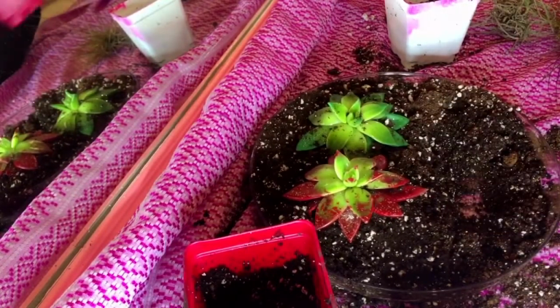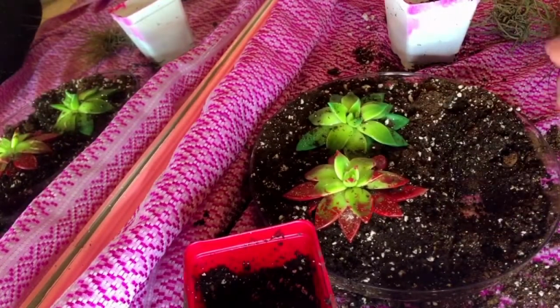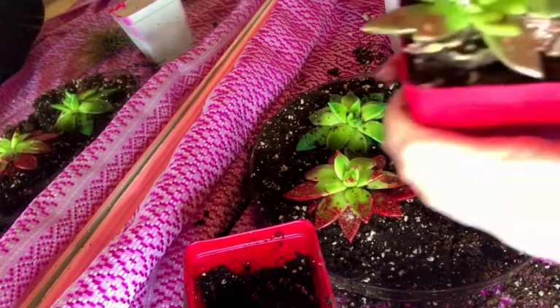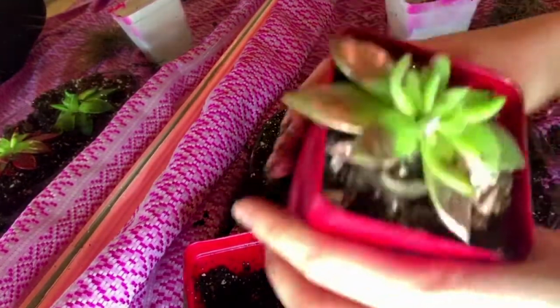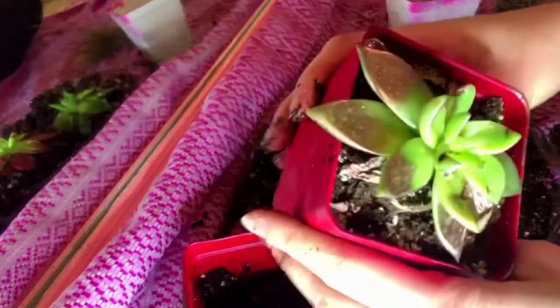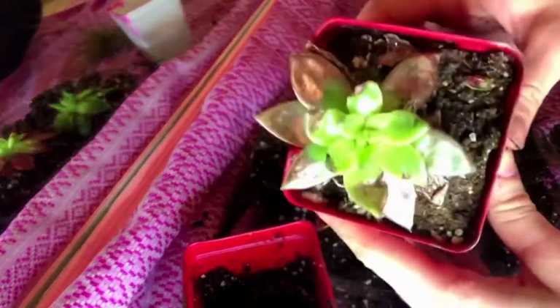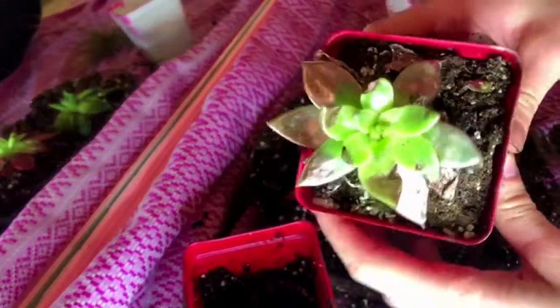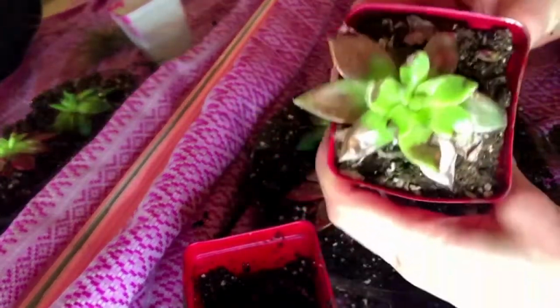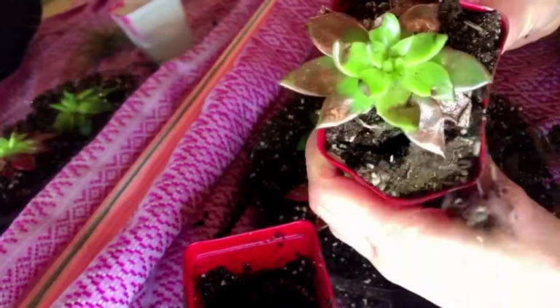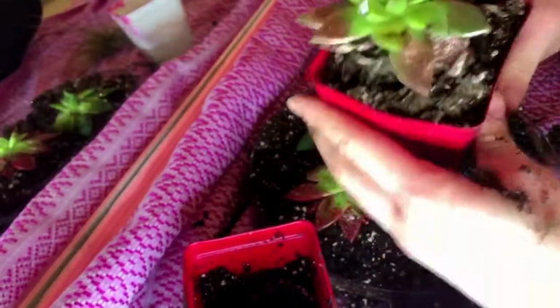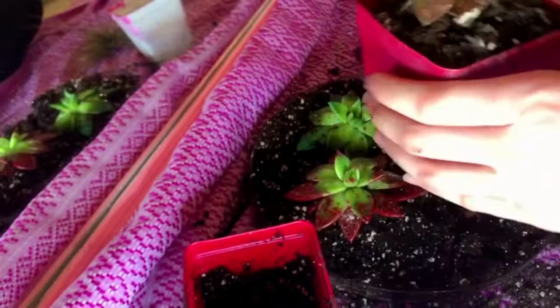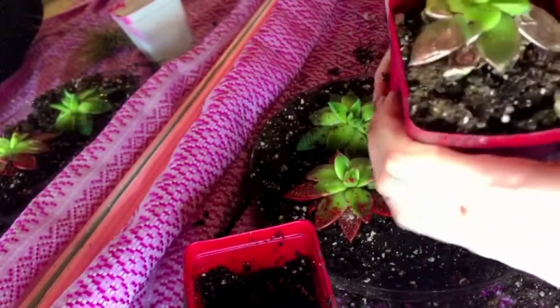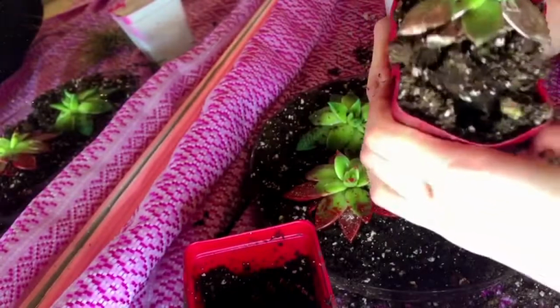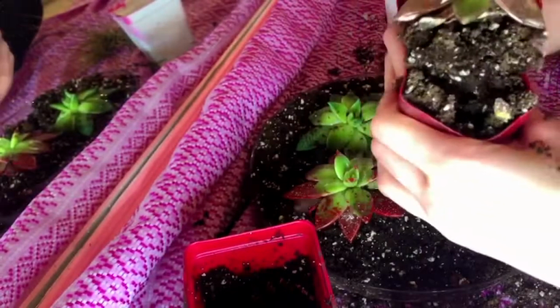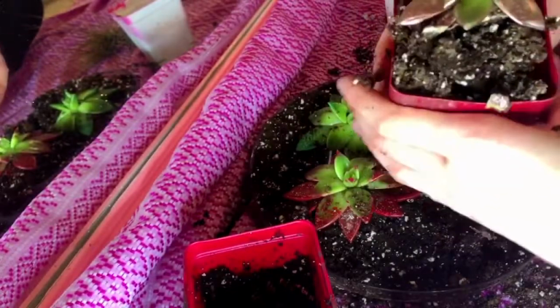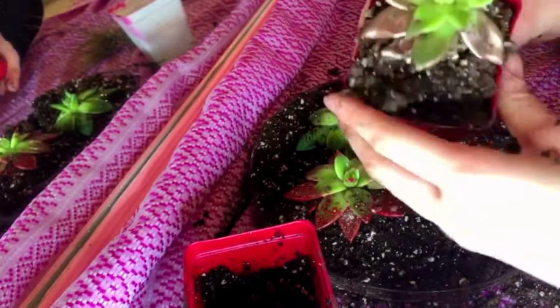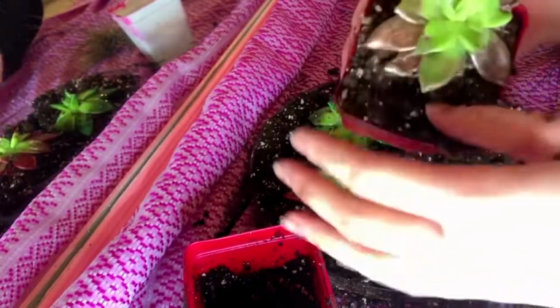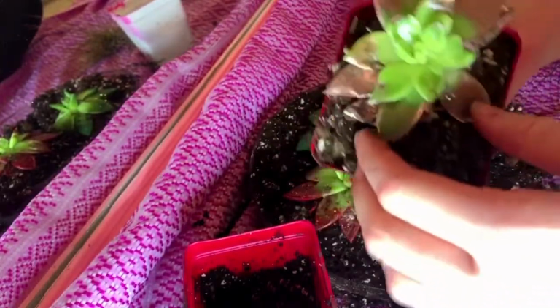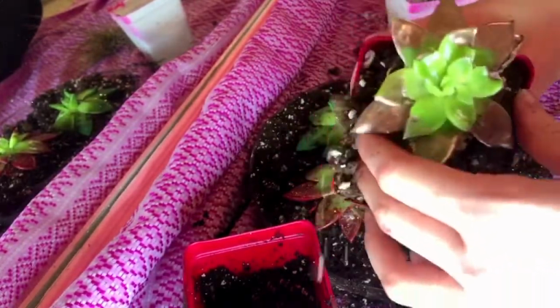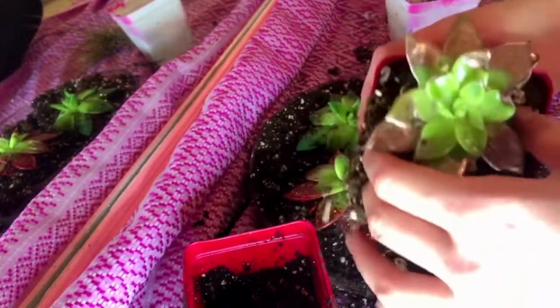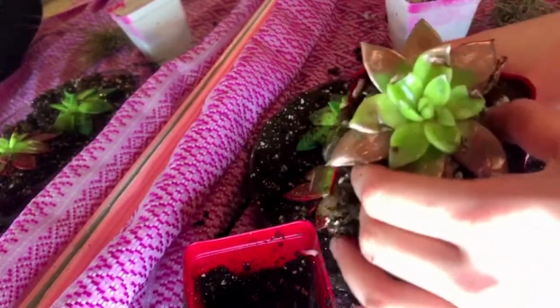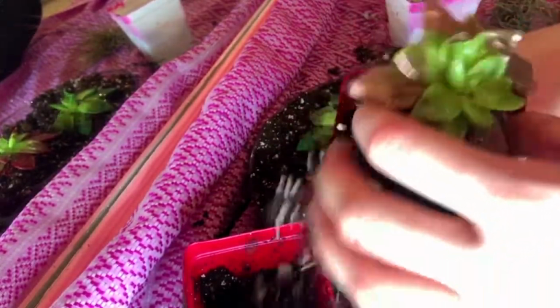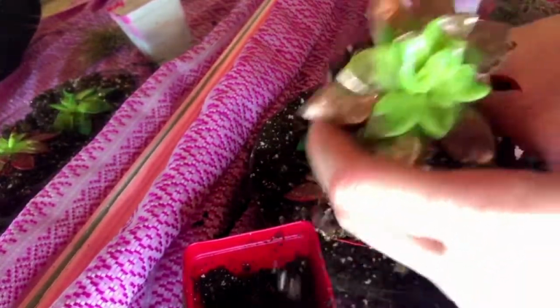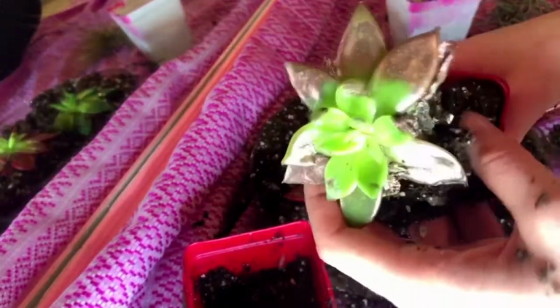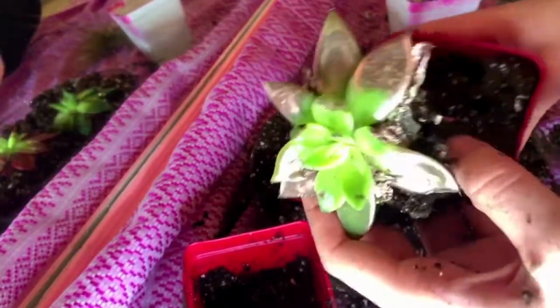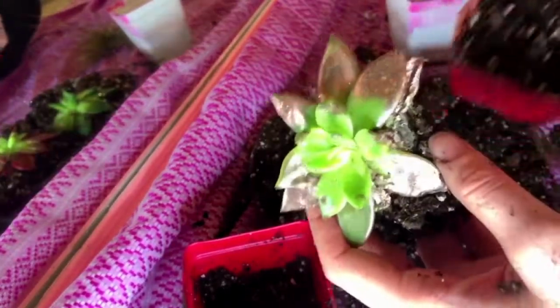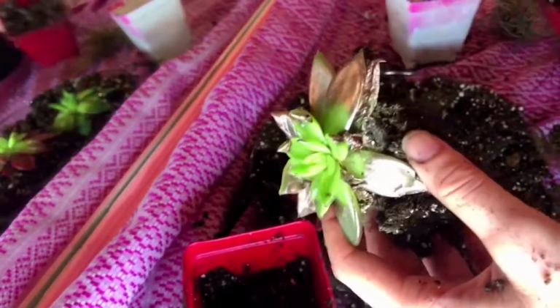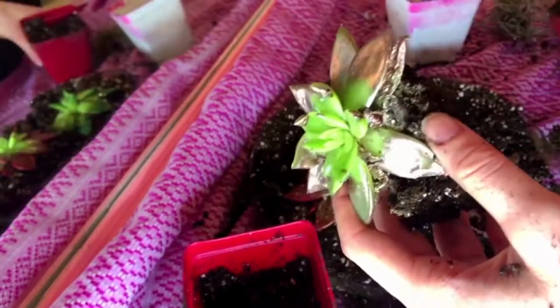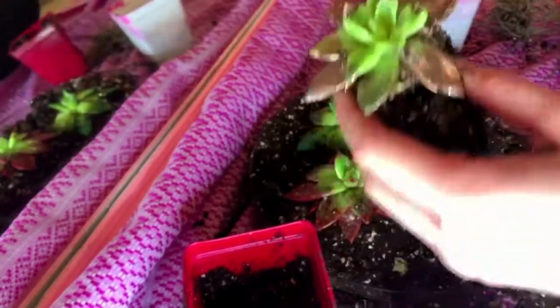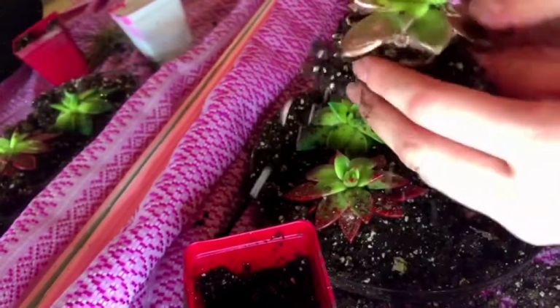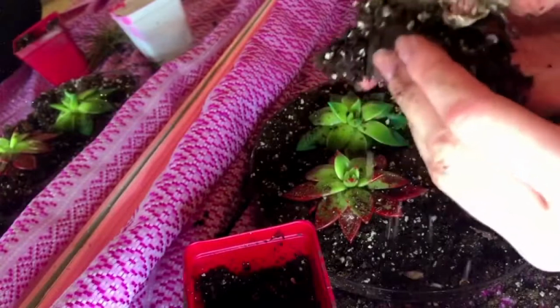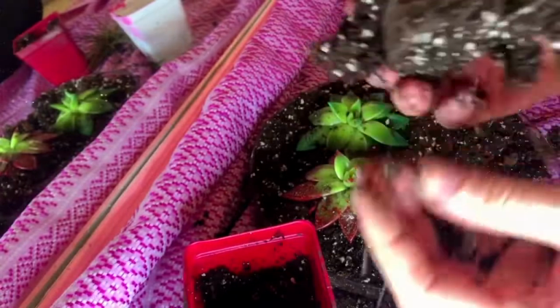As you can see, I just make a little hole for the plant to go, loosen it up from the packaging, and then stick it right in.